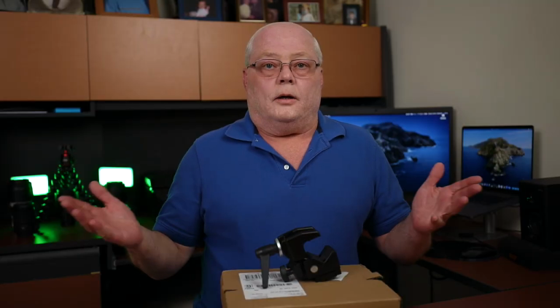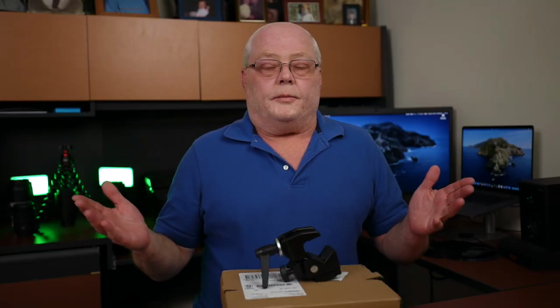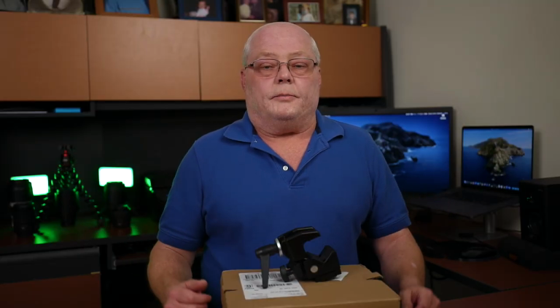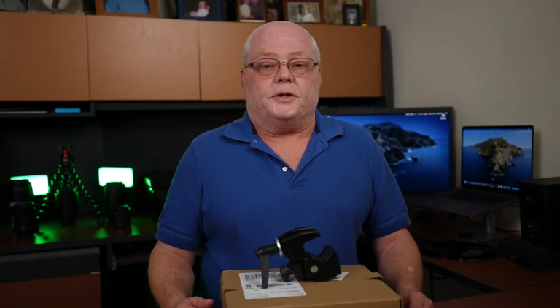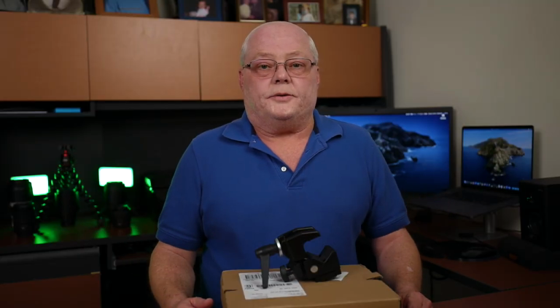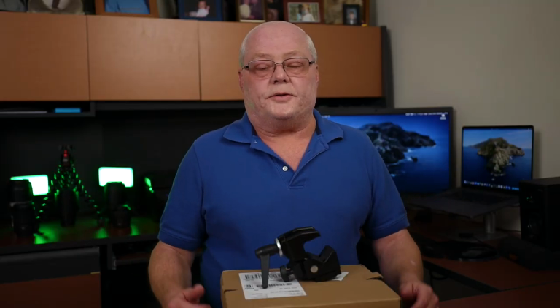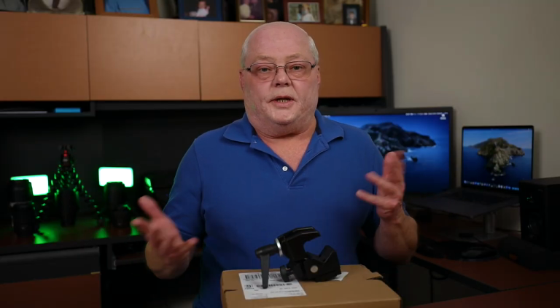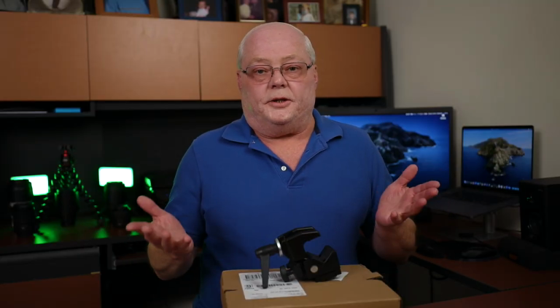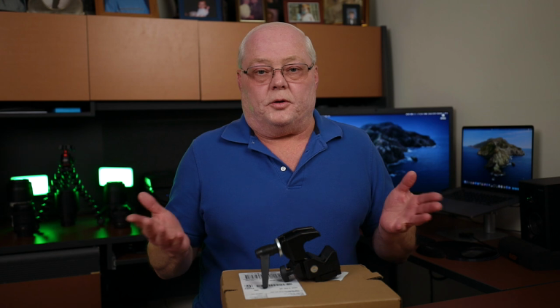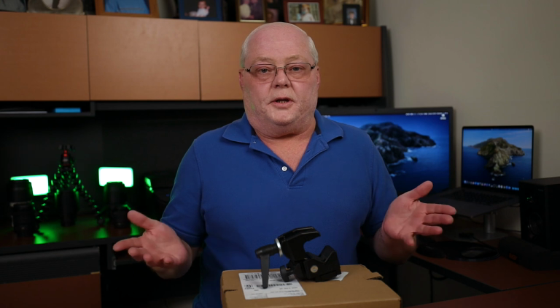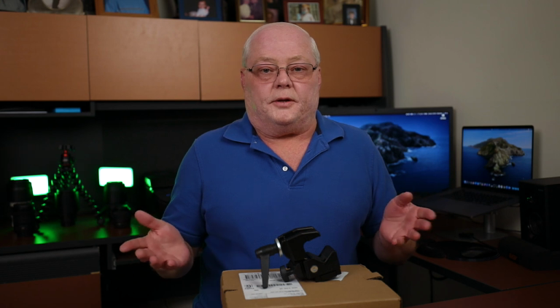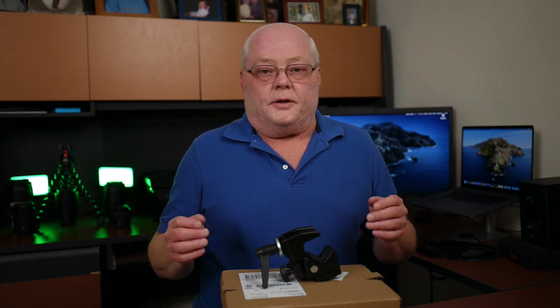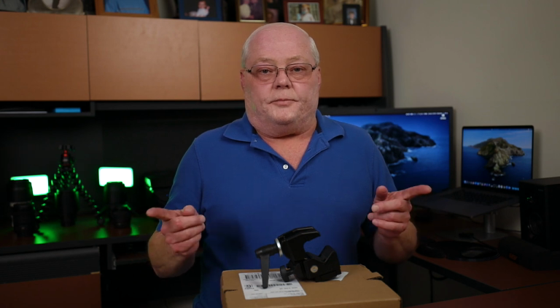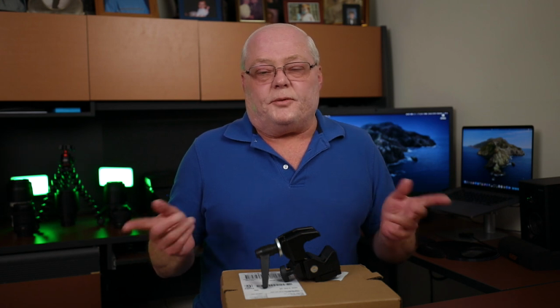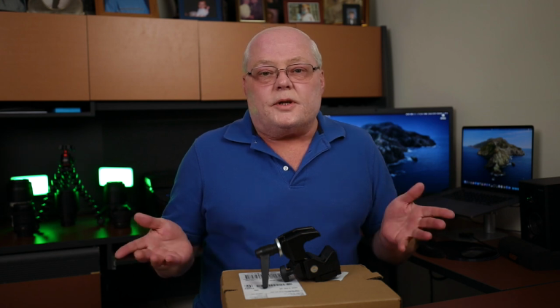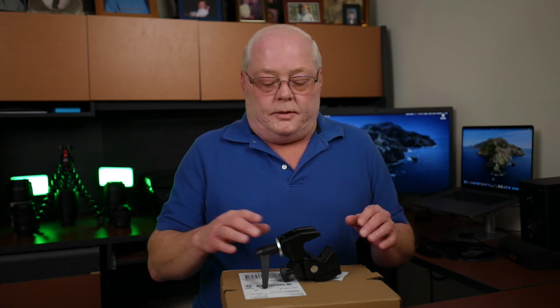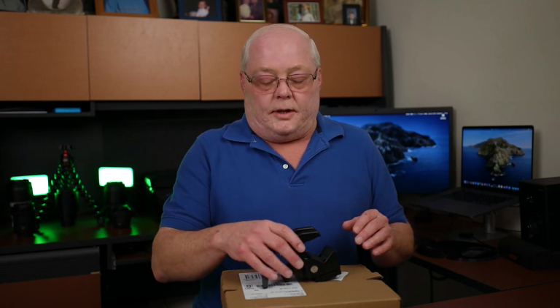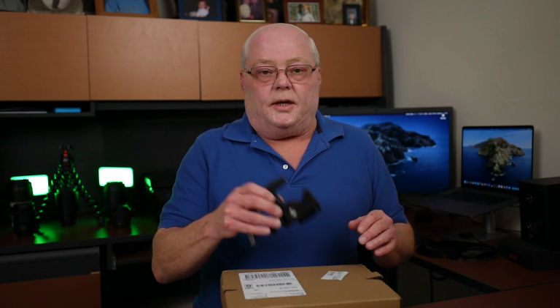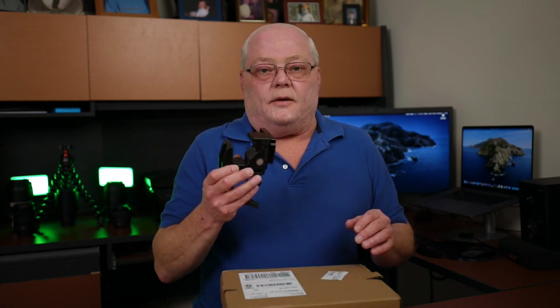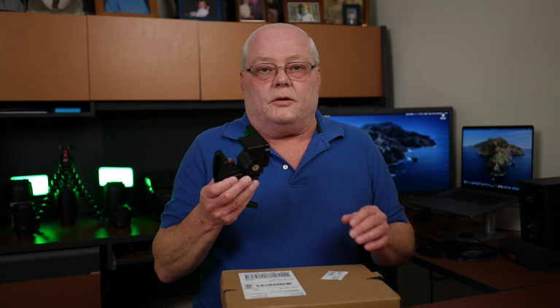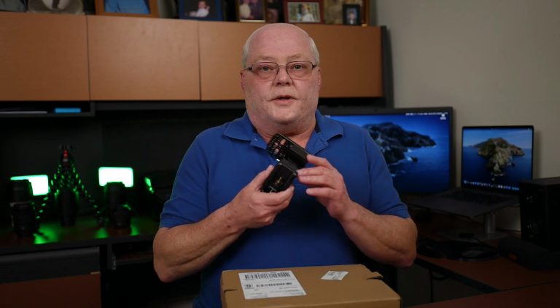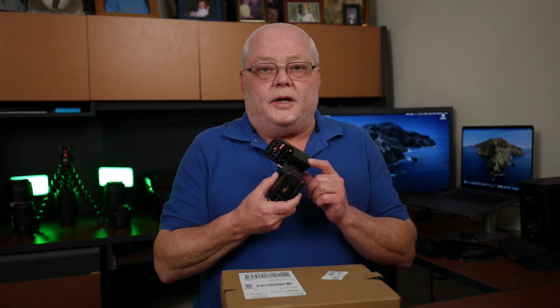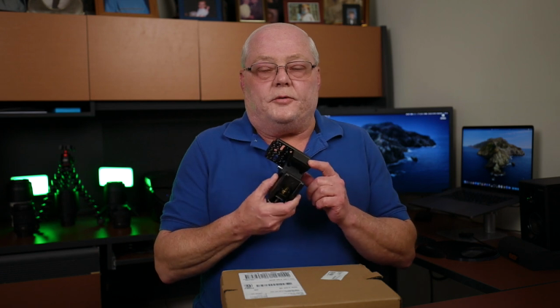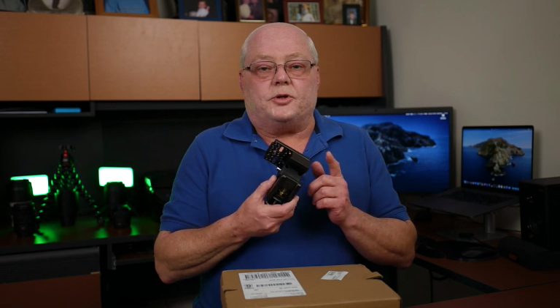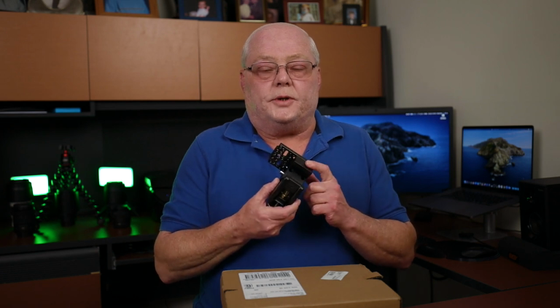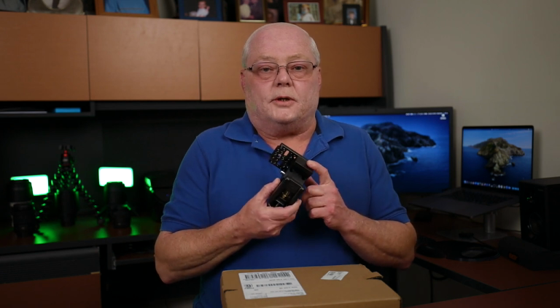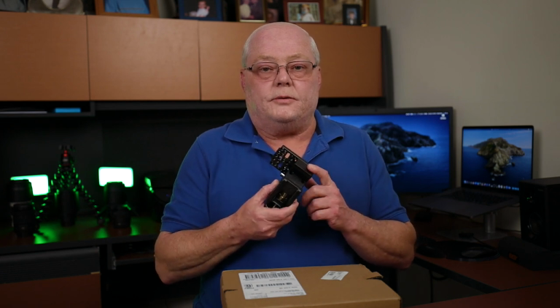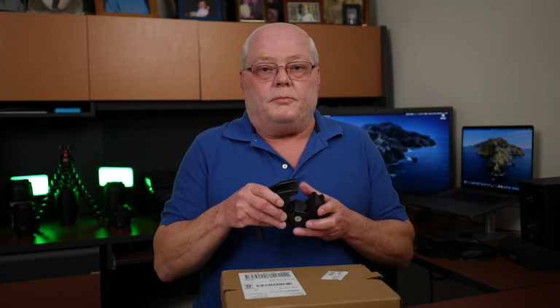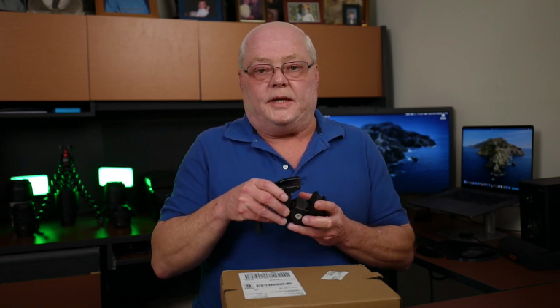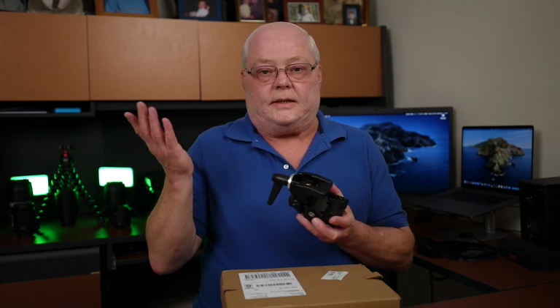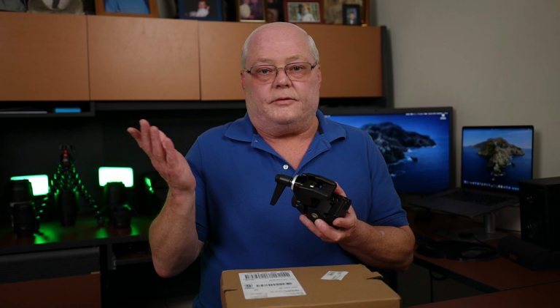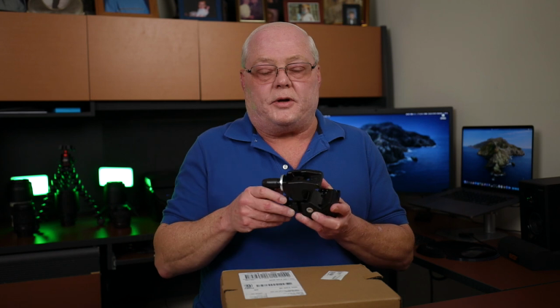Welcome back to the channel. This is going to be a short video. About three weeks ago, I made a video on a clamp for the Aputure 120D Mark II because I didn't like it dangling from a strap.